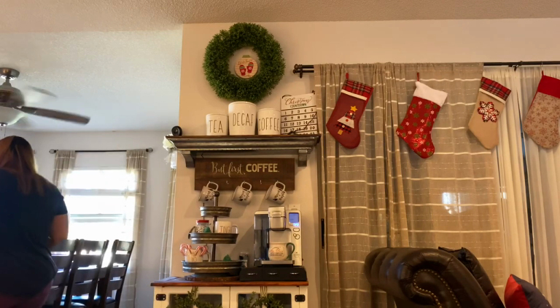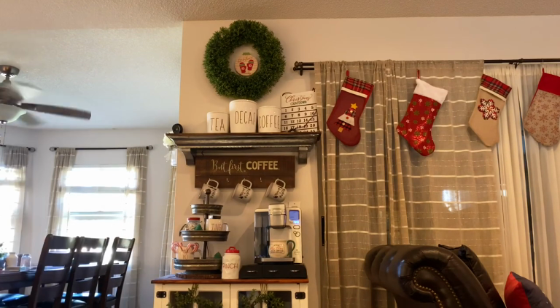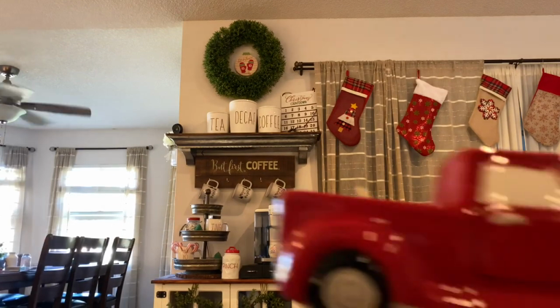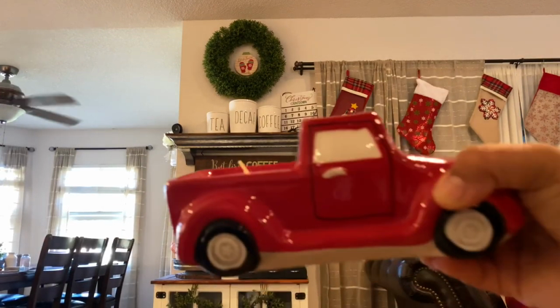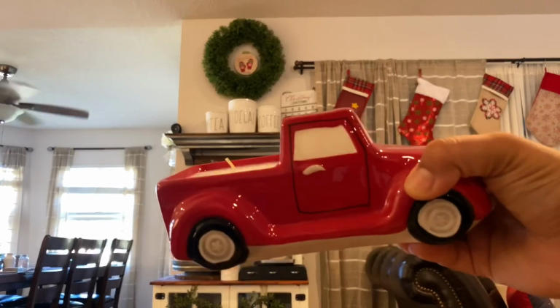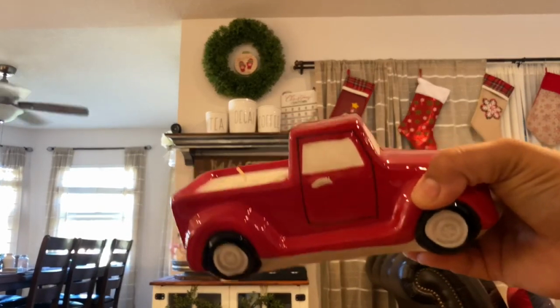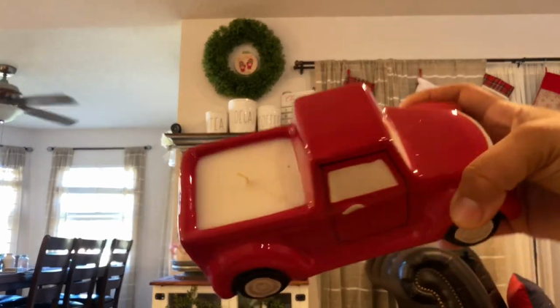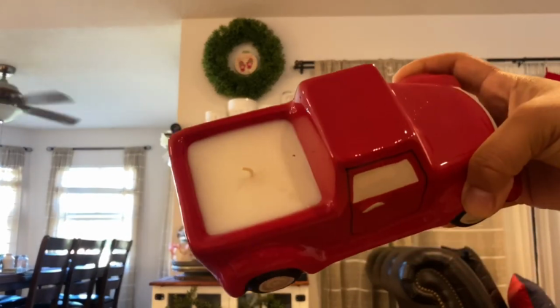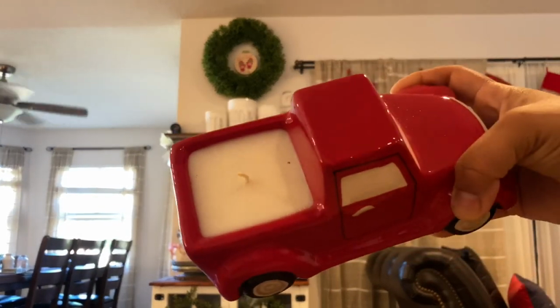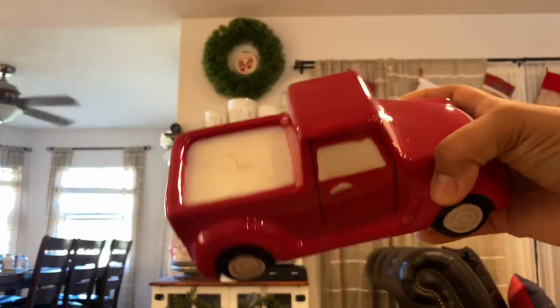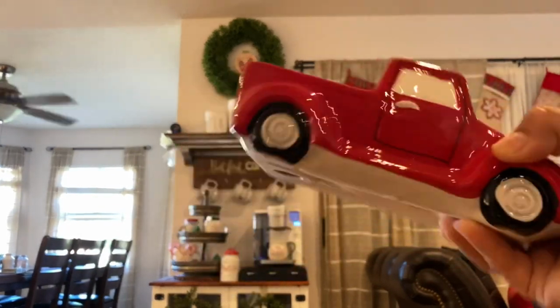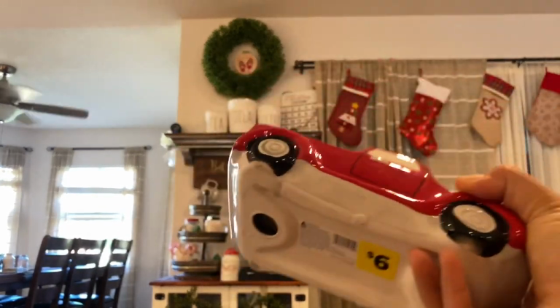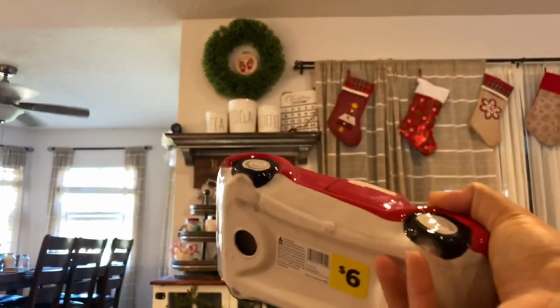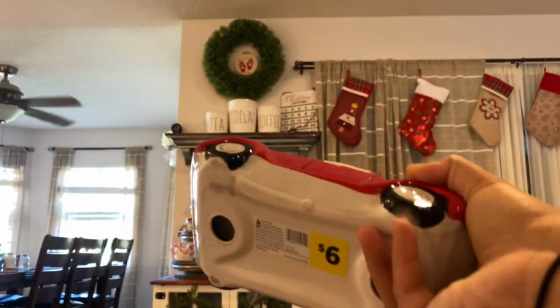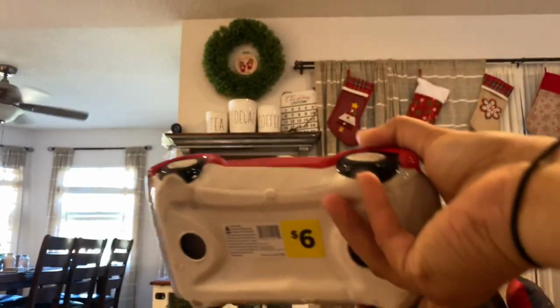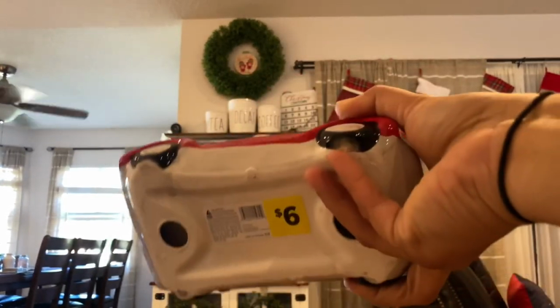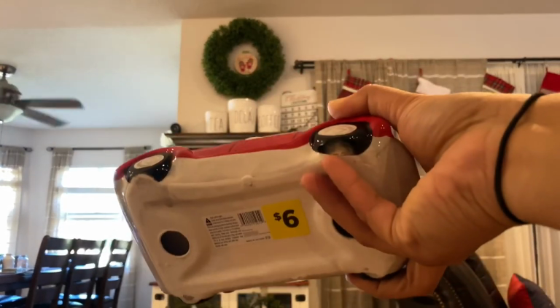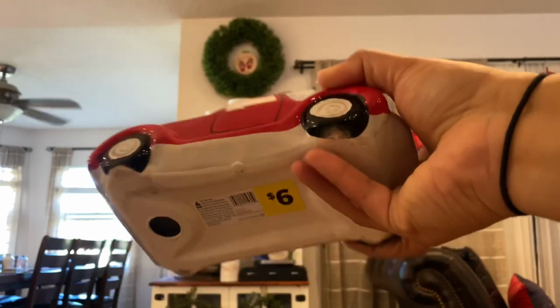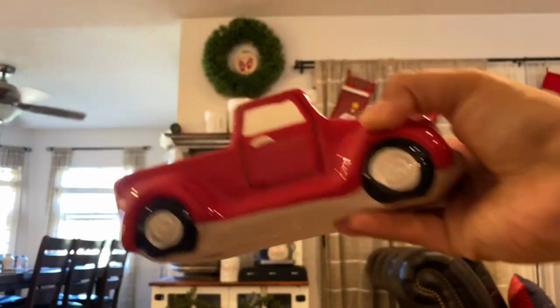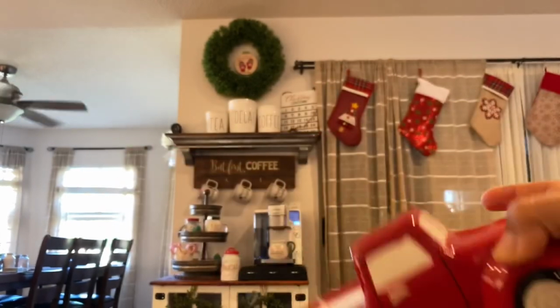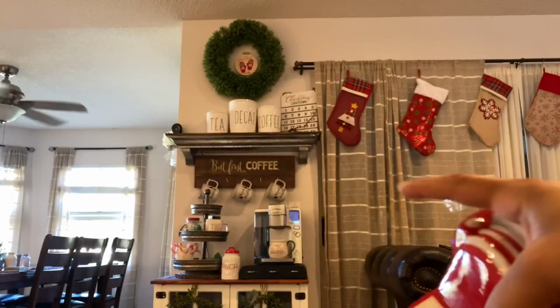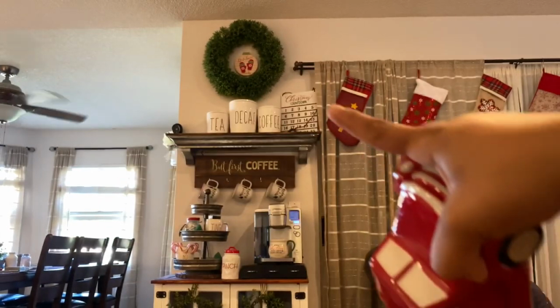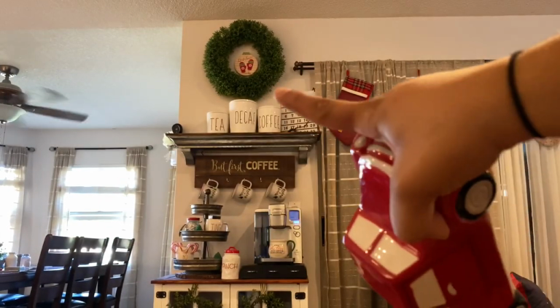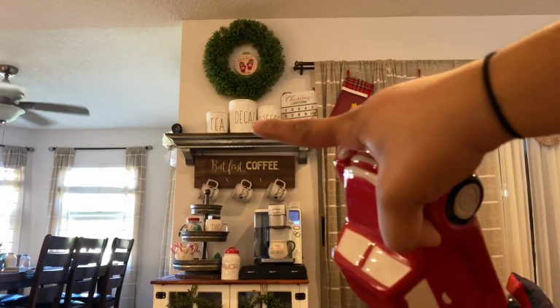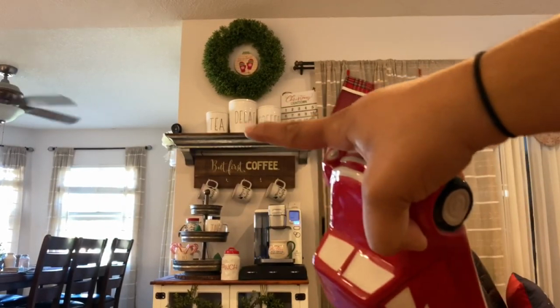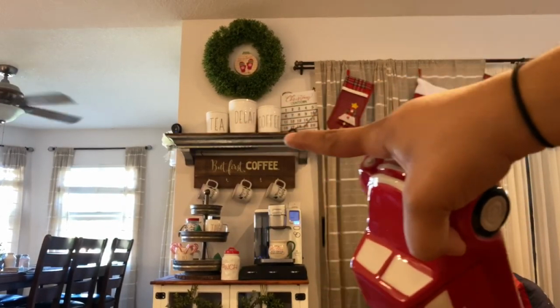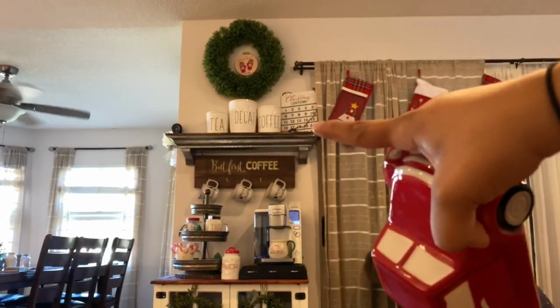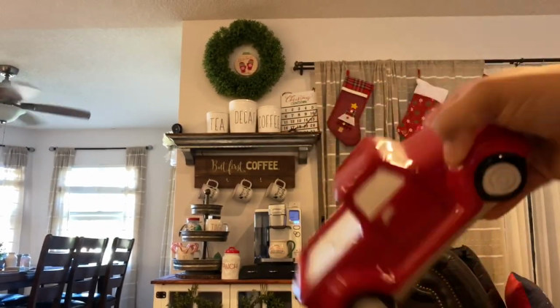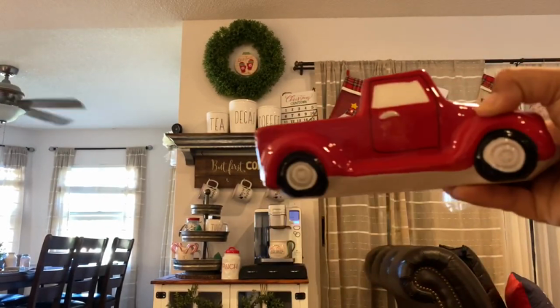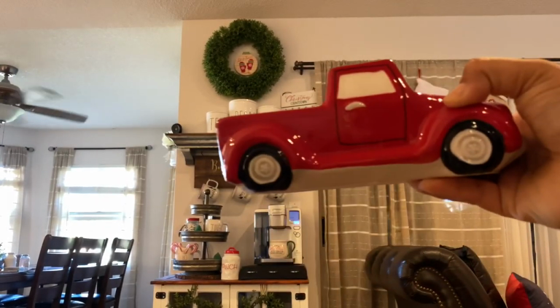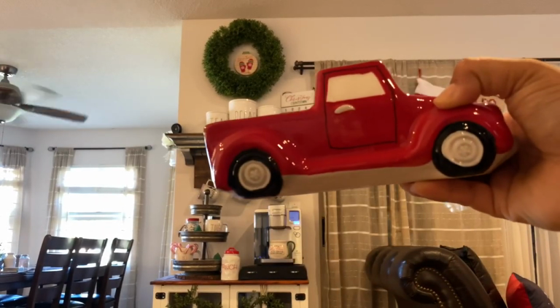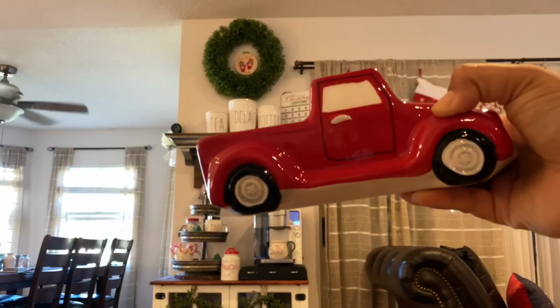We got this really cute red truck candle from Dollar General — it was only six dollars. I'm going to rearrange the shelf up here to fit this bad boy right in the middle.